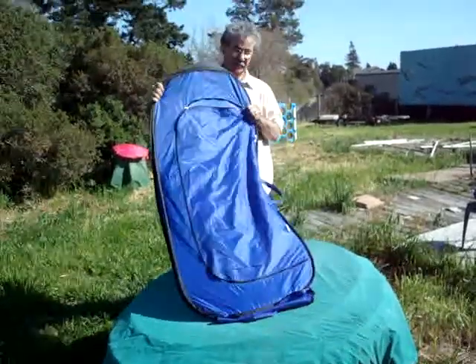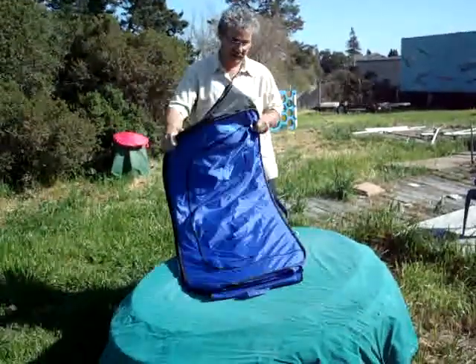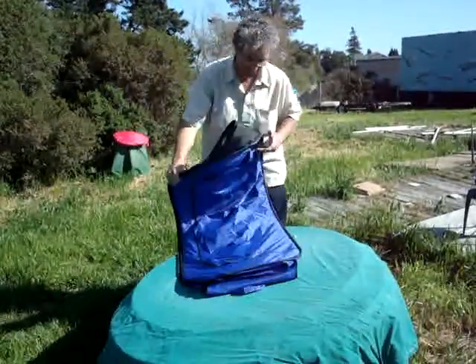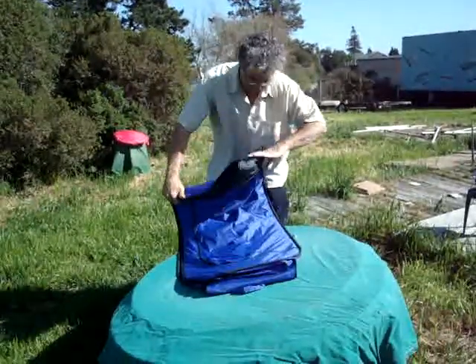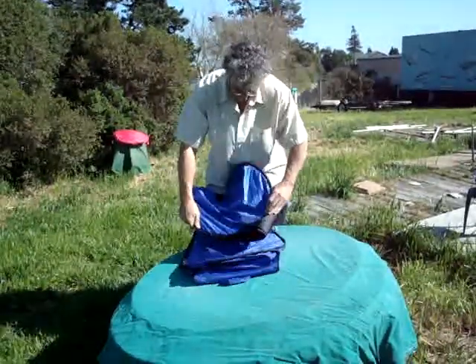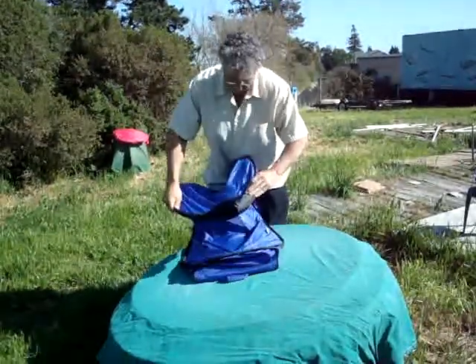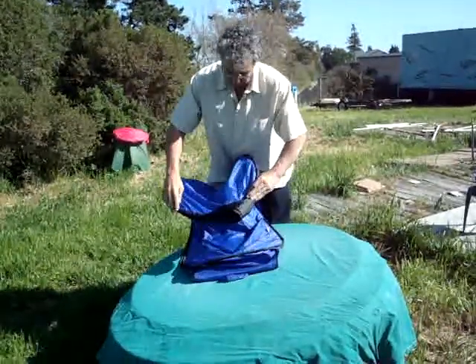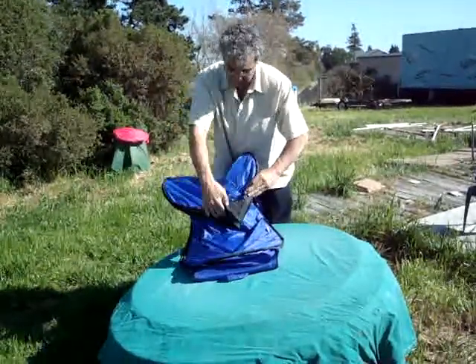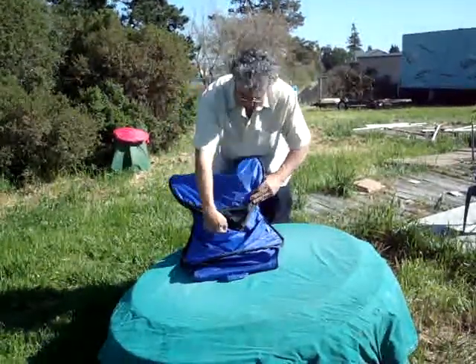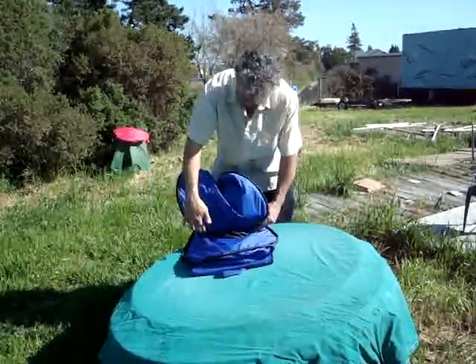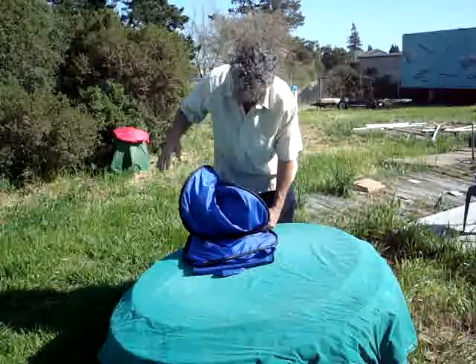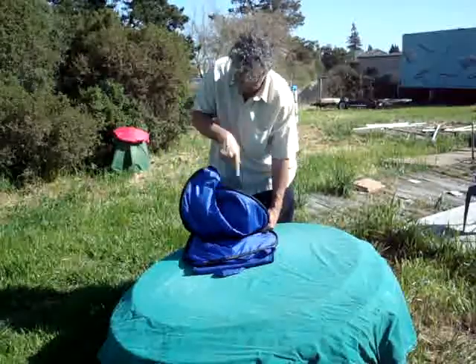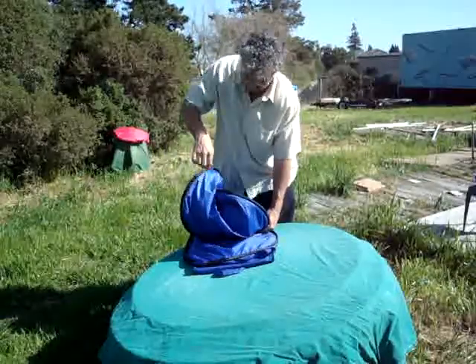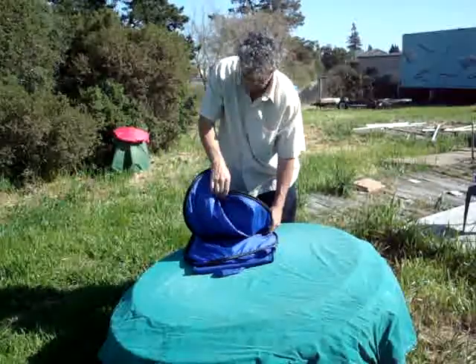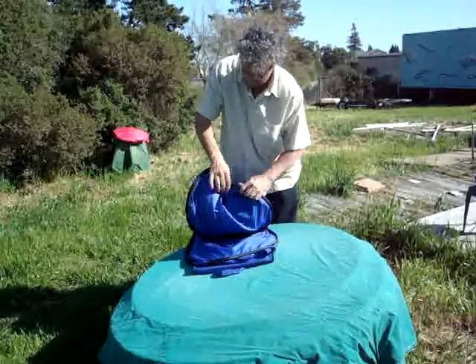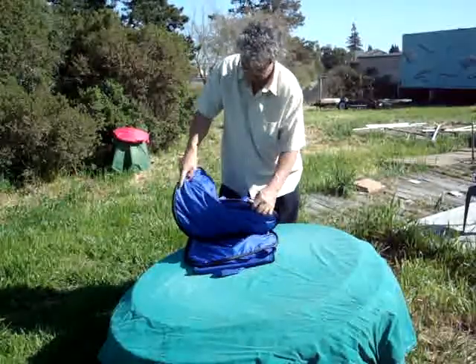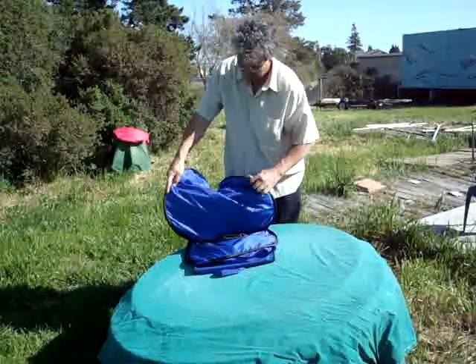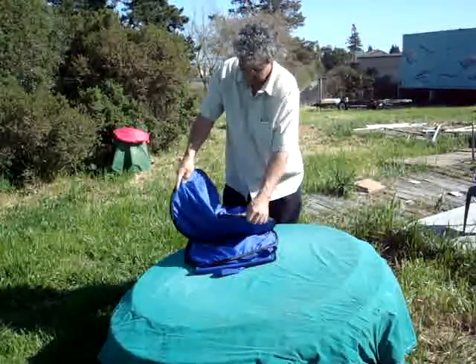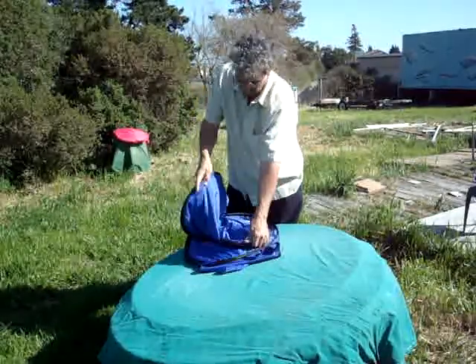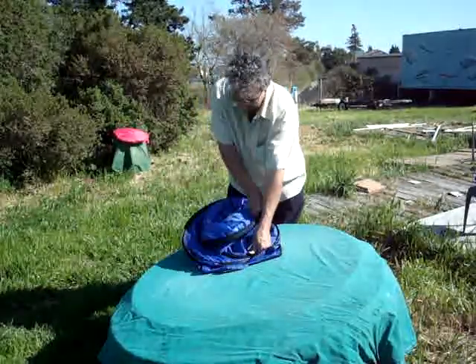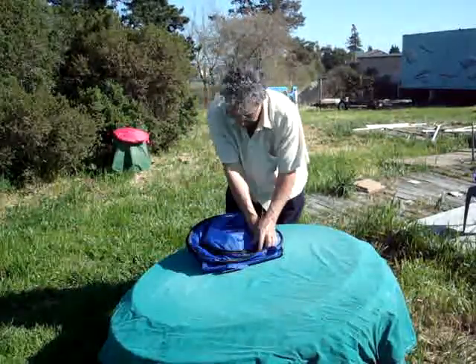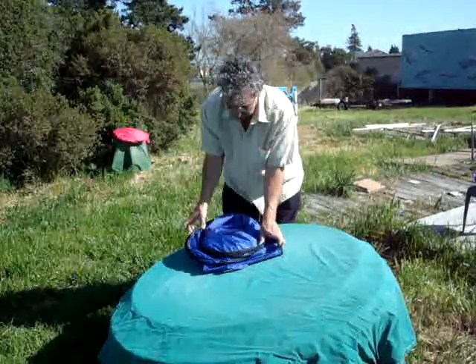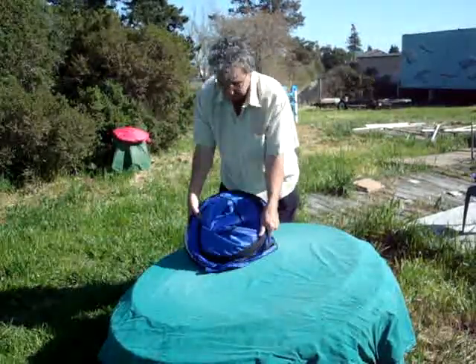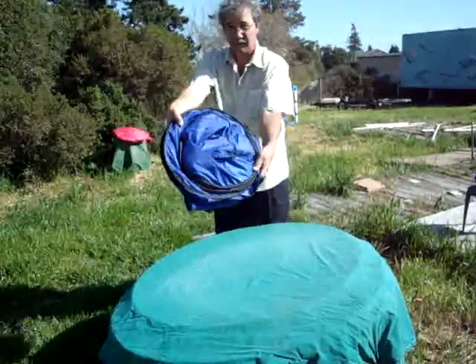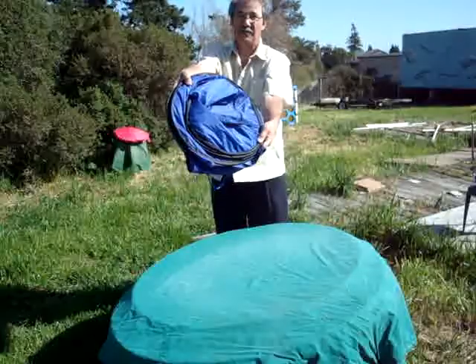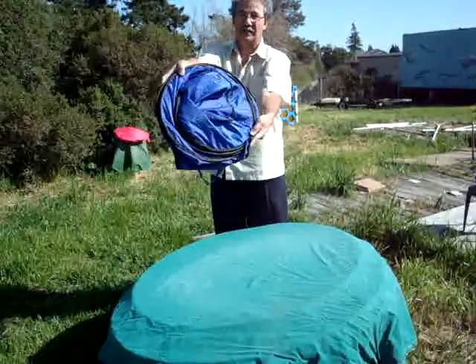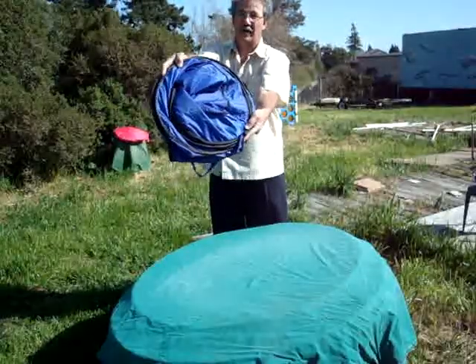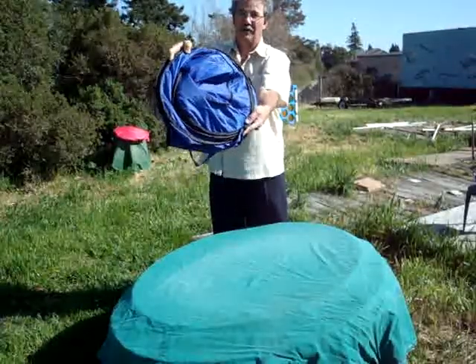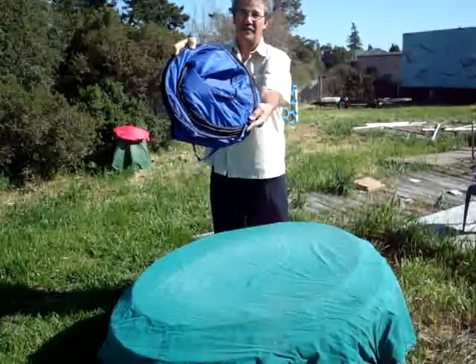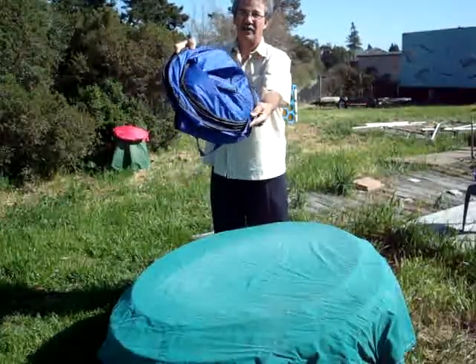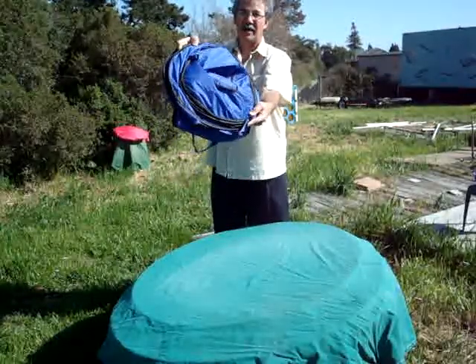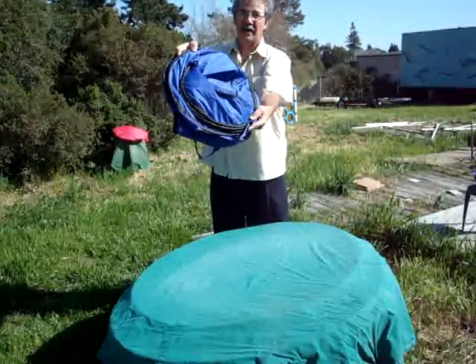First step, tuck this down there and then these two wings form up that fold on top of each other. Make three circles that overlap and you're done. It goes back in the bag.